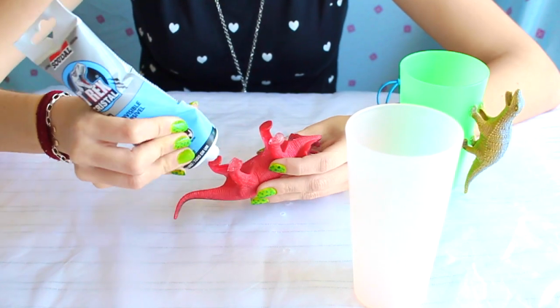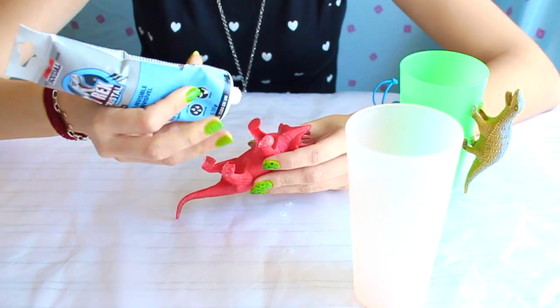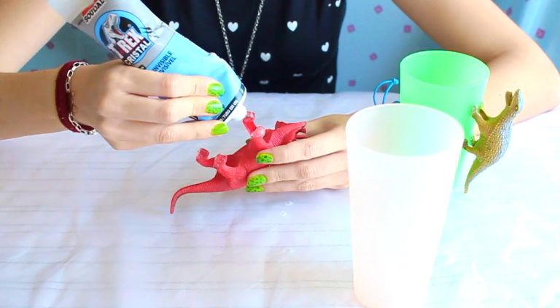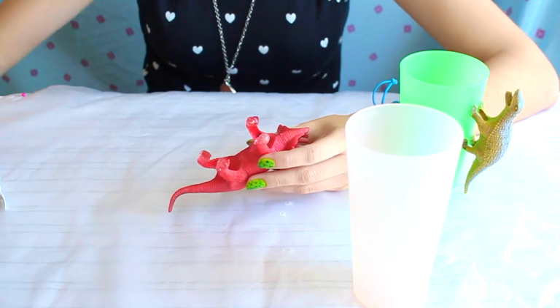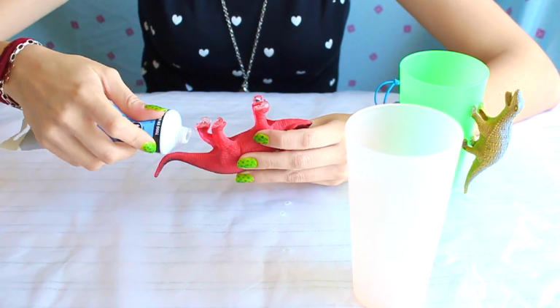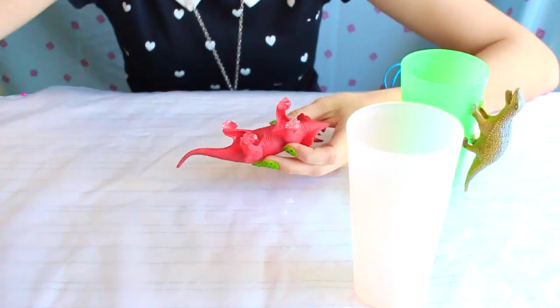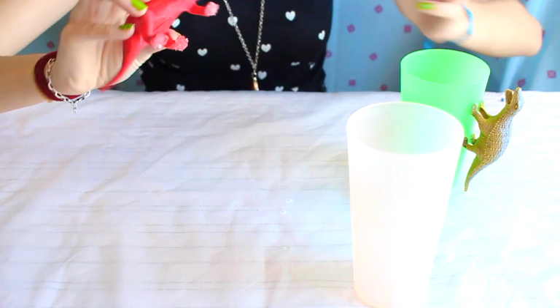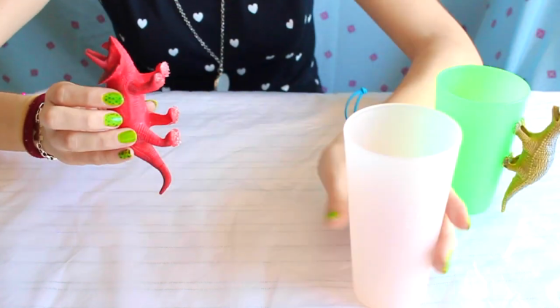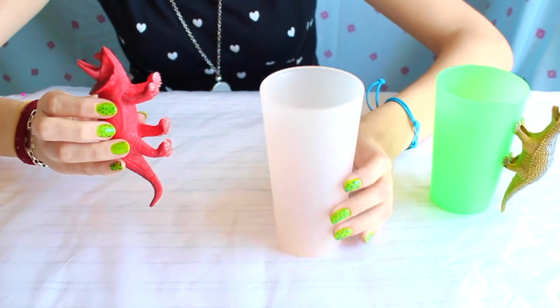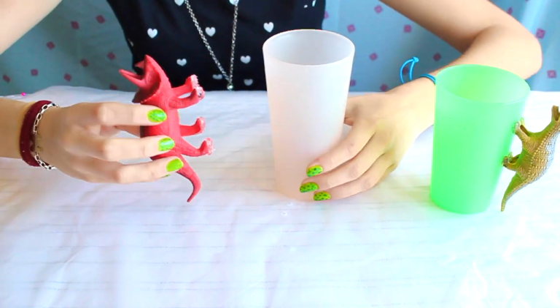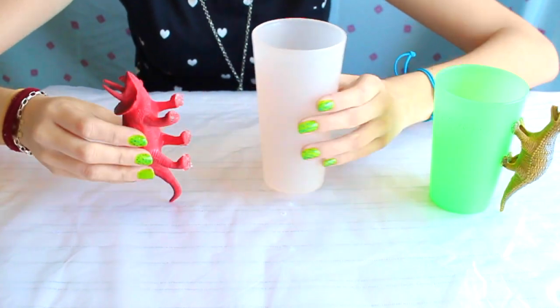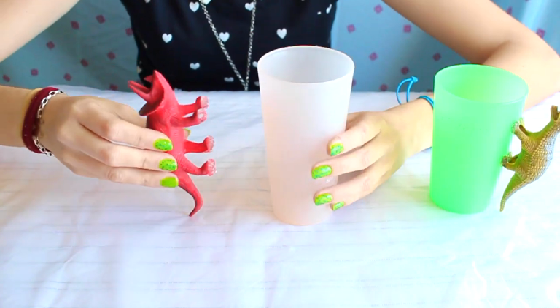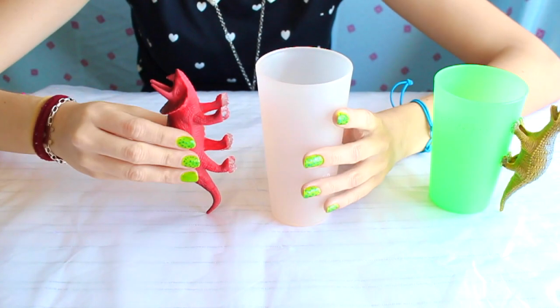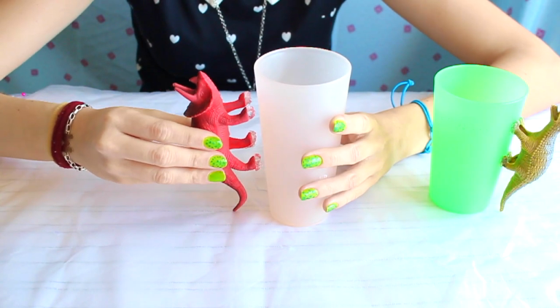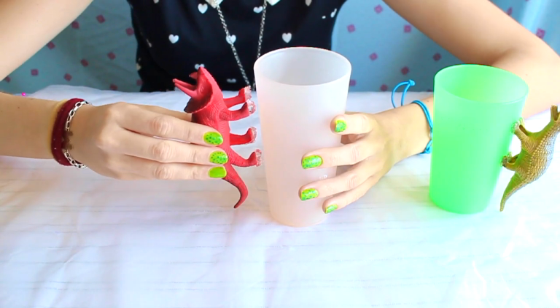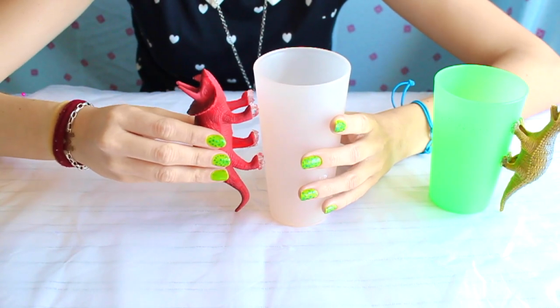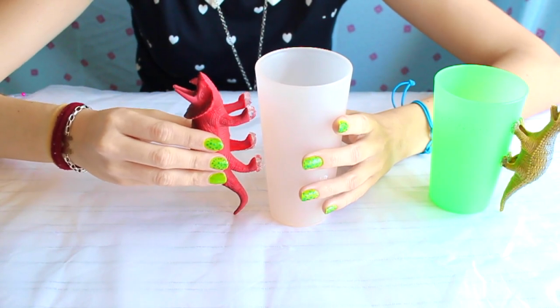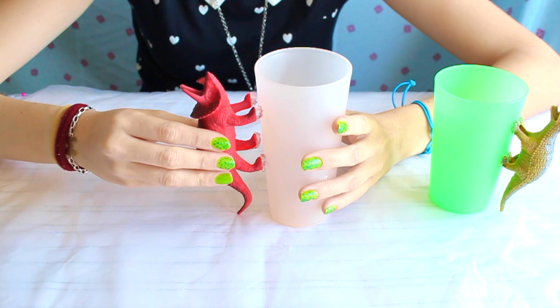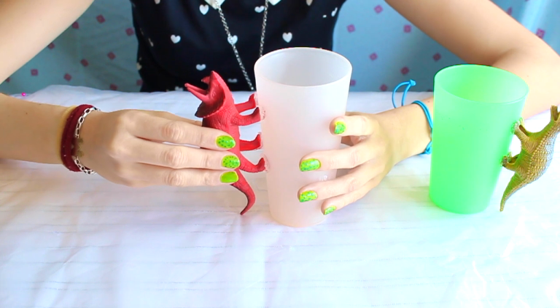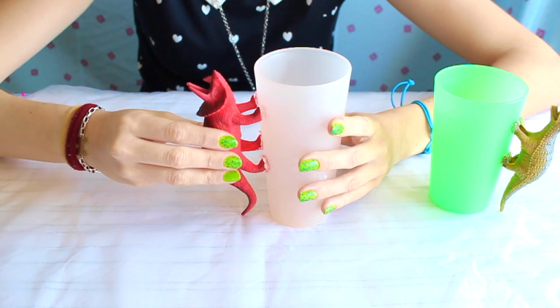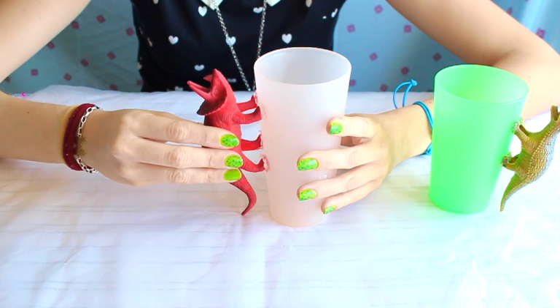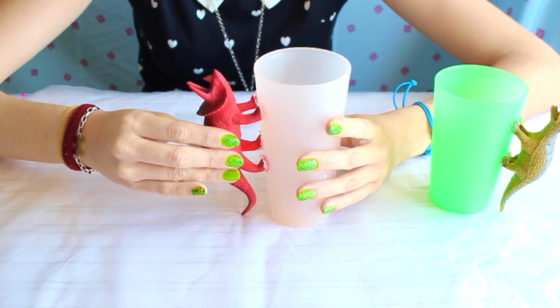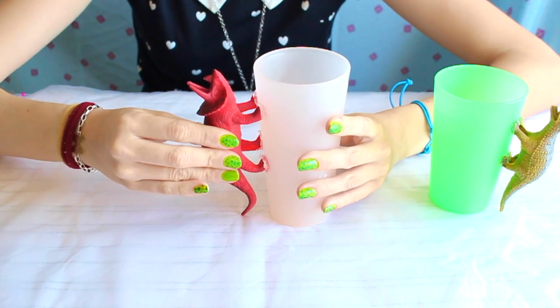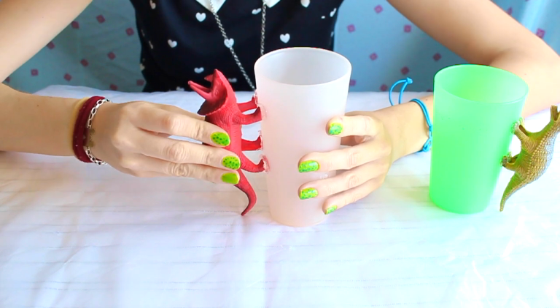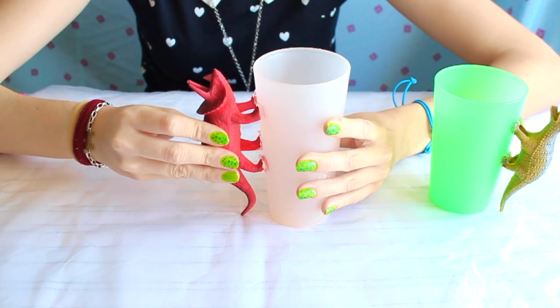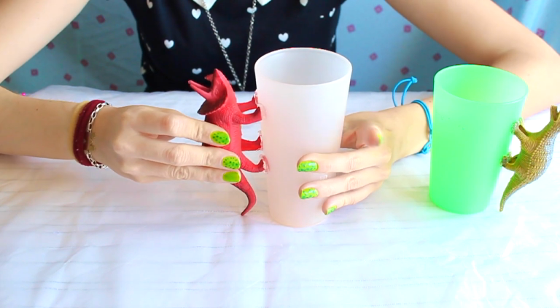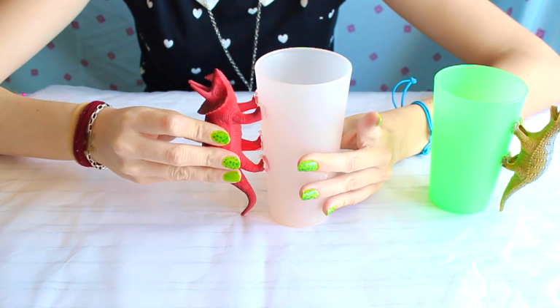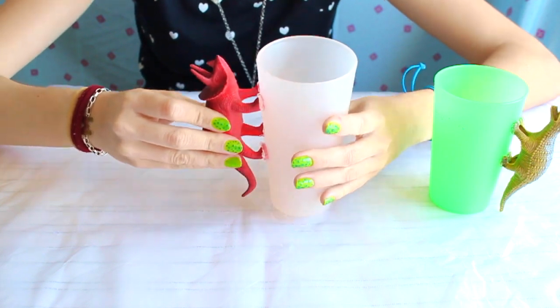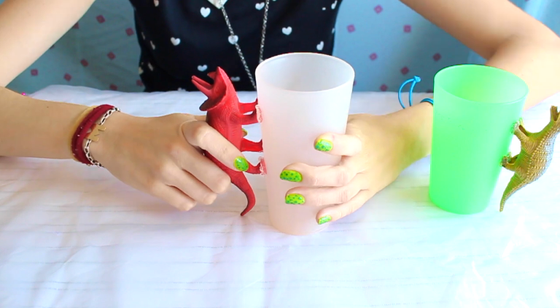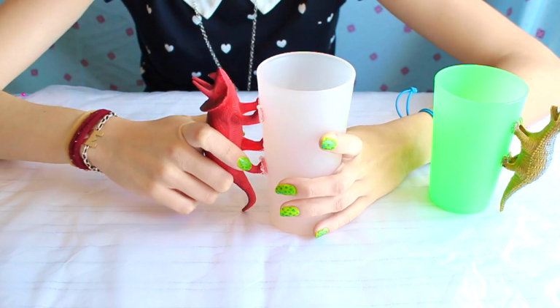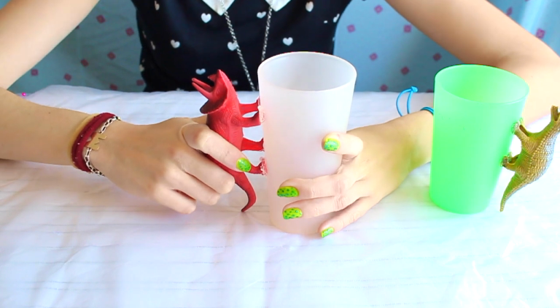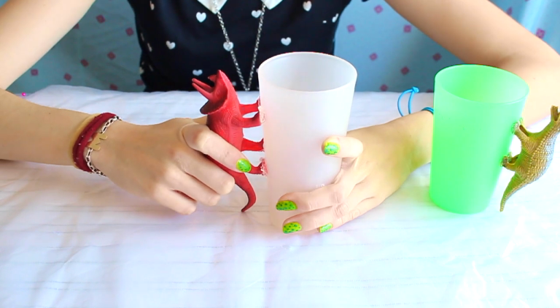The guy in the shop told me this one was the strongest. But let's get real, I simply picked this one because it had a T-Rex on it. Apply a generous amount on every point and carefully press it to the glass. Let it dry completely before moving to the next step.